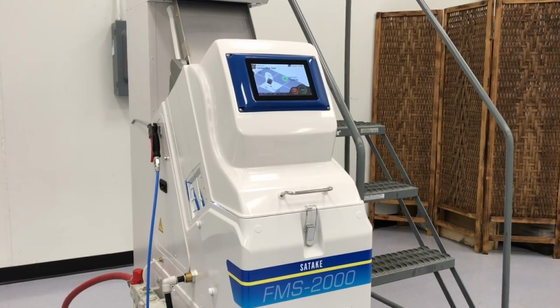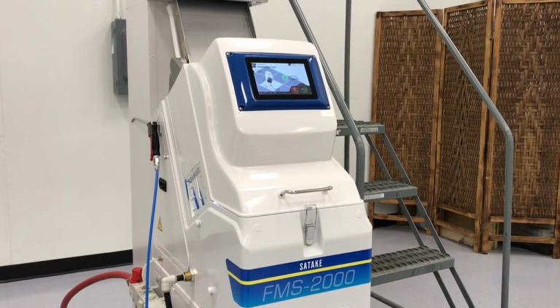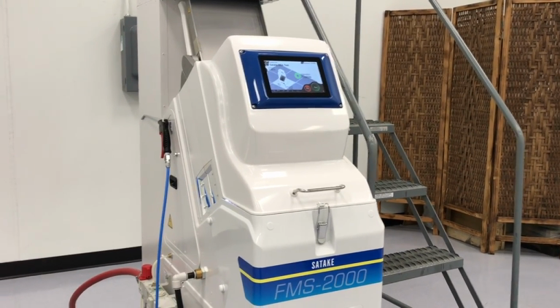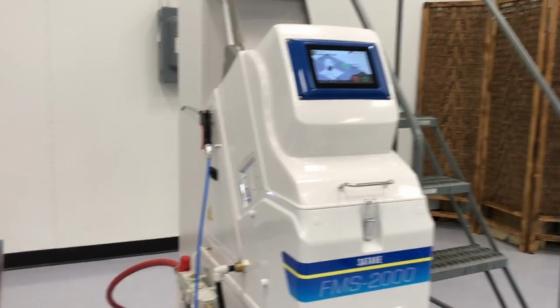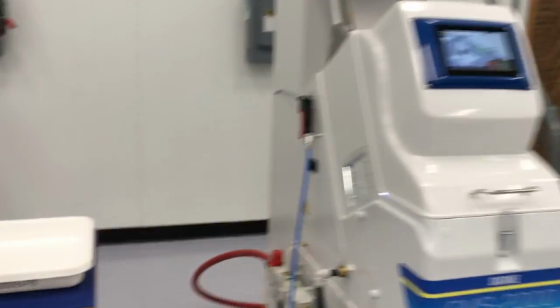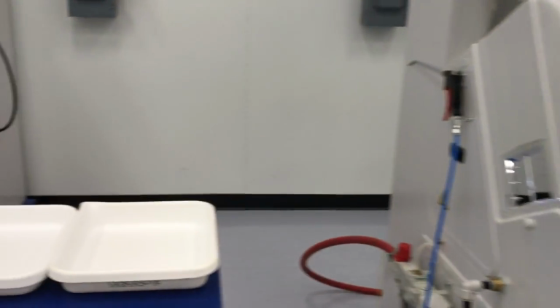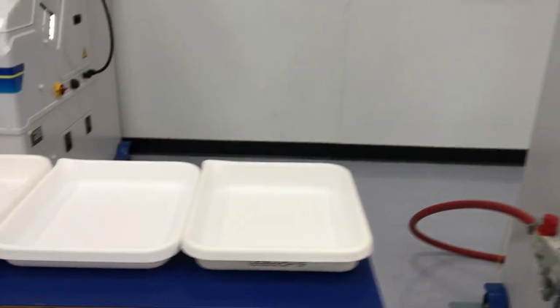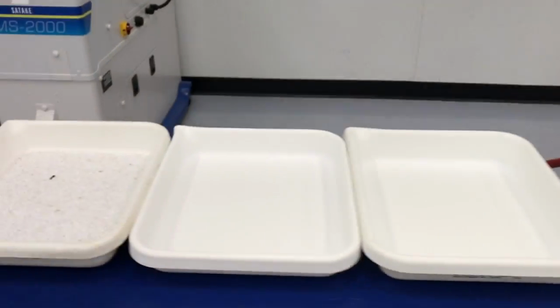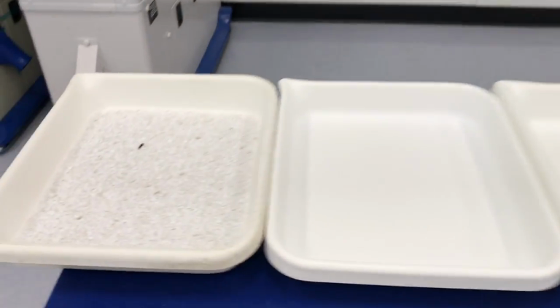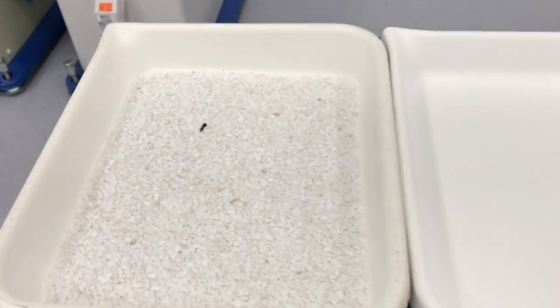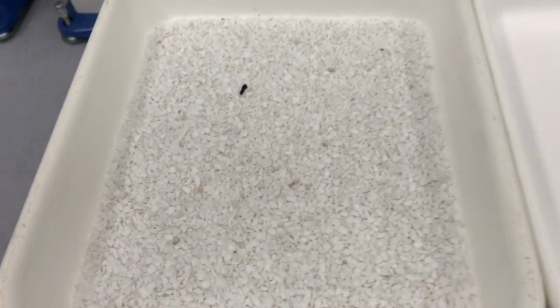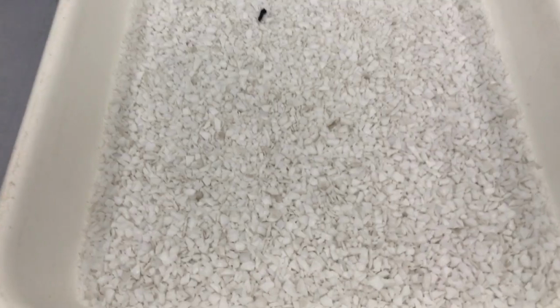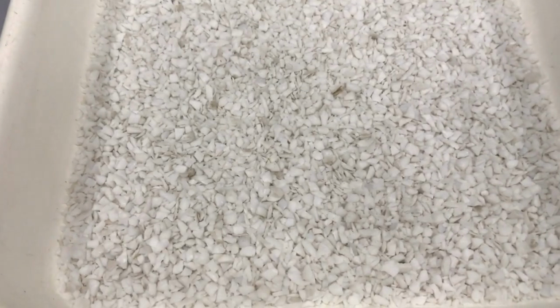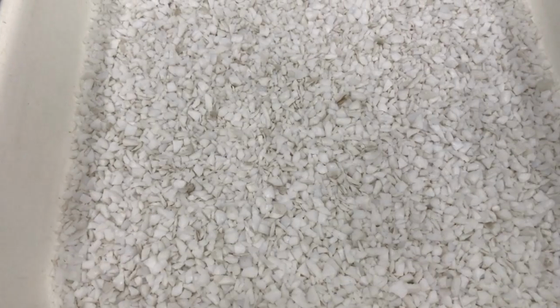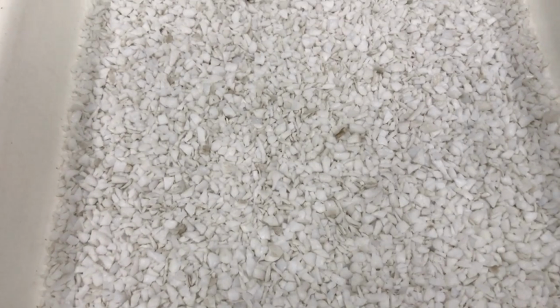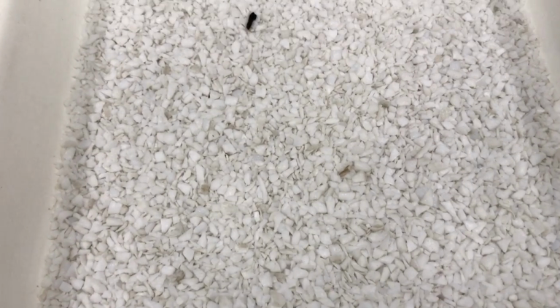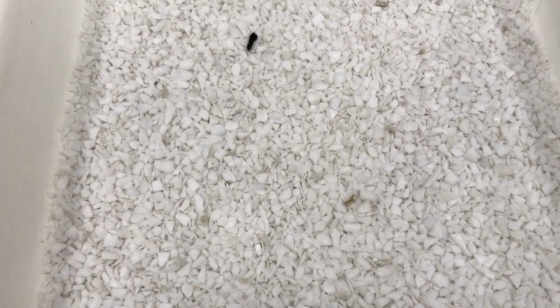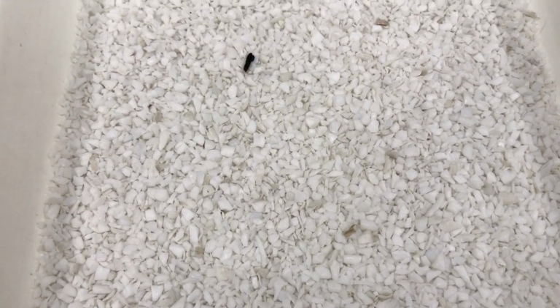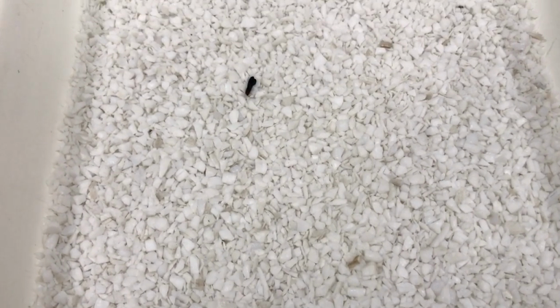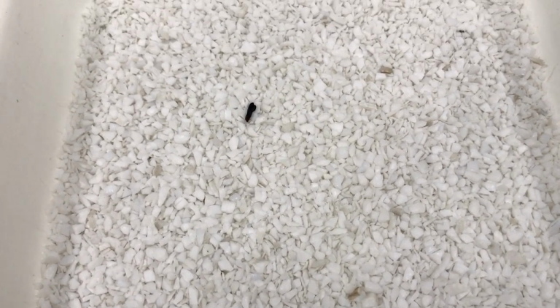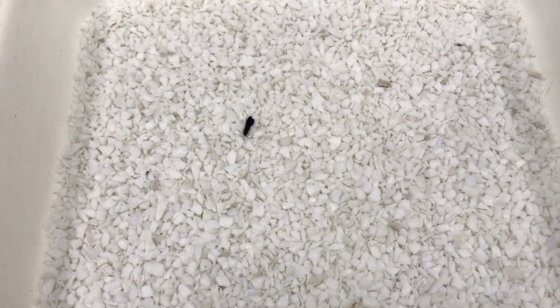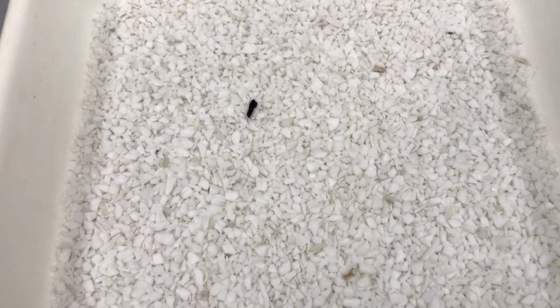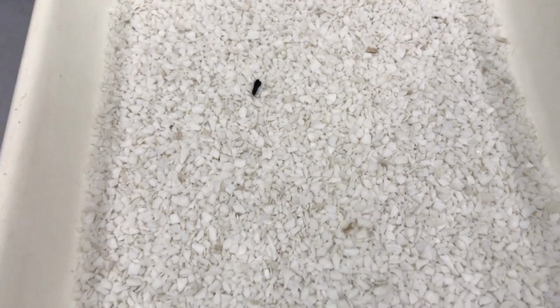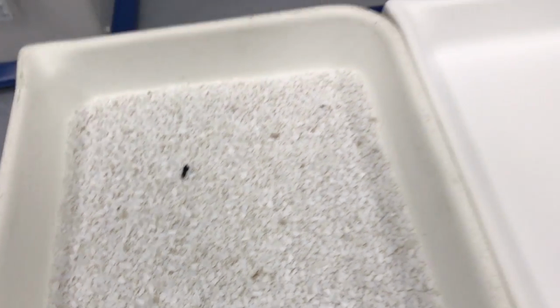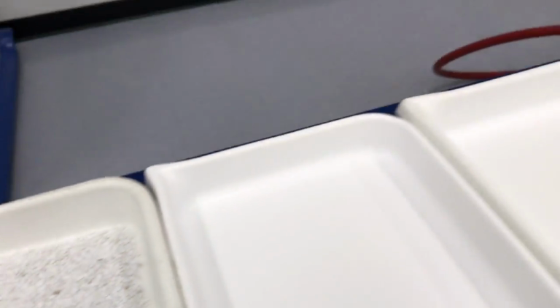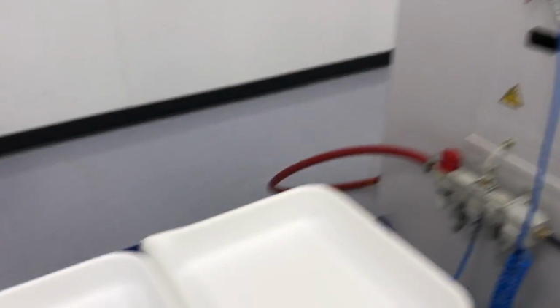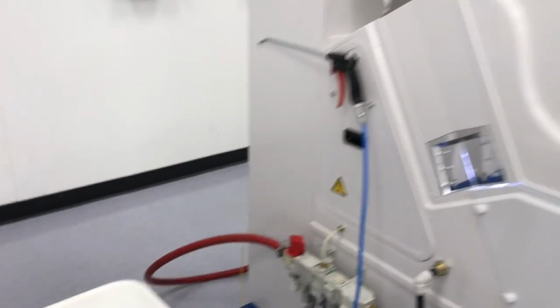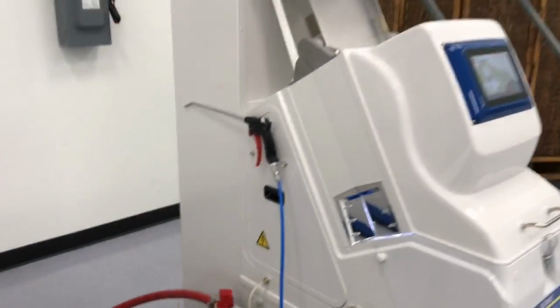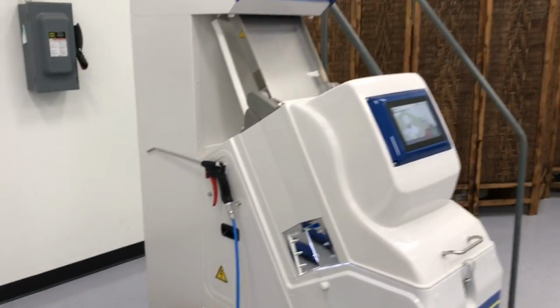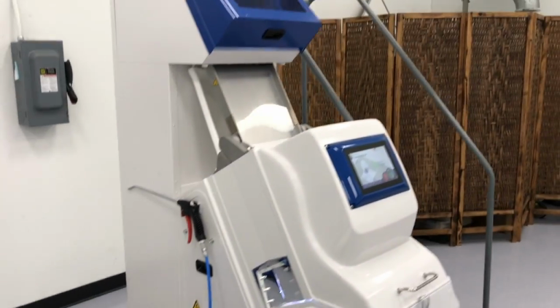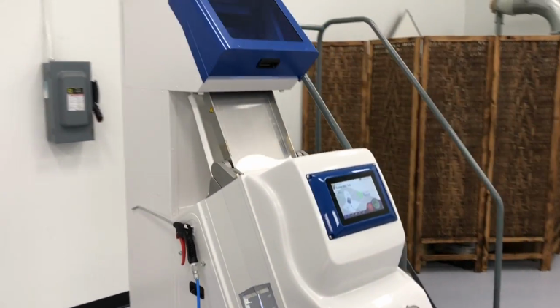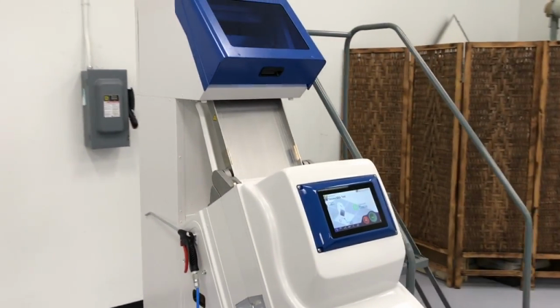Here we have a PTFE sample. This will be the incoming product. We're going to run that through our FMSF.